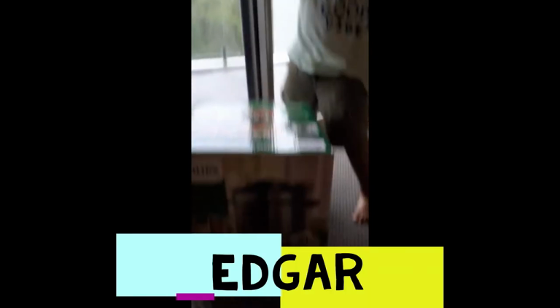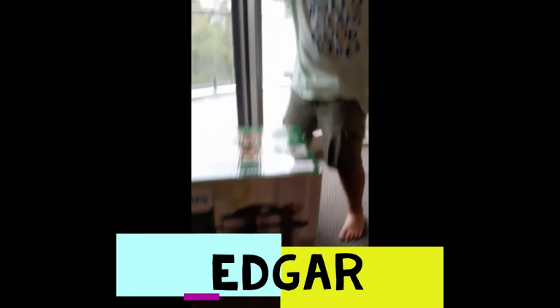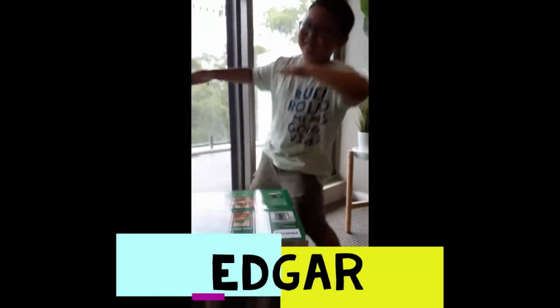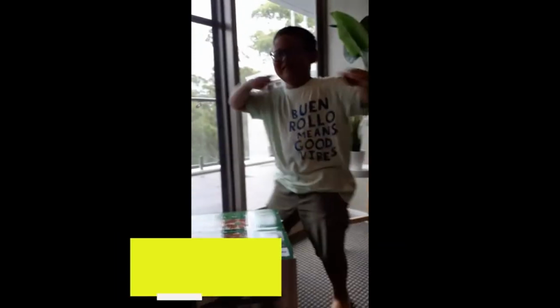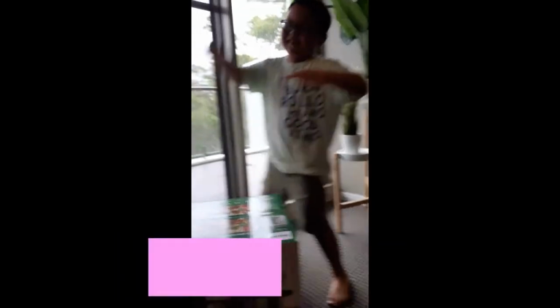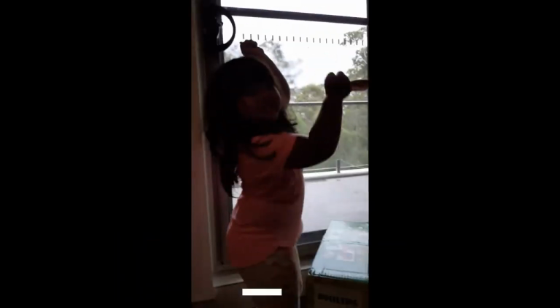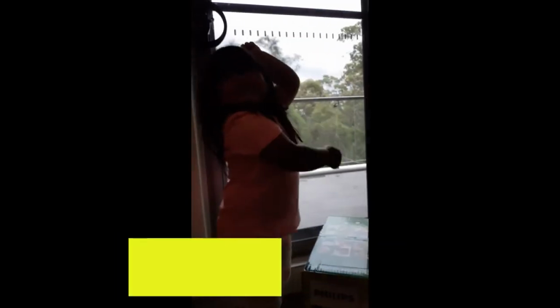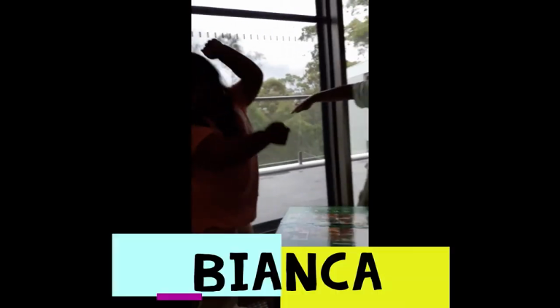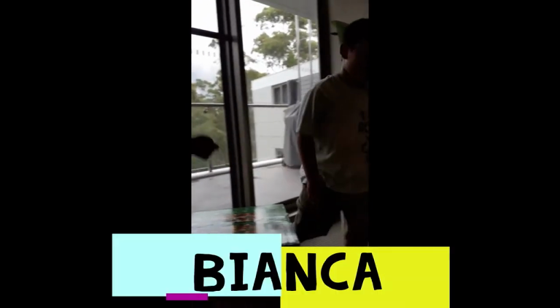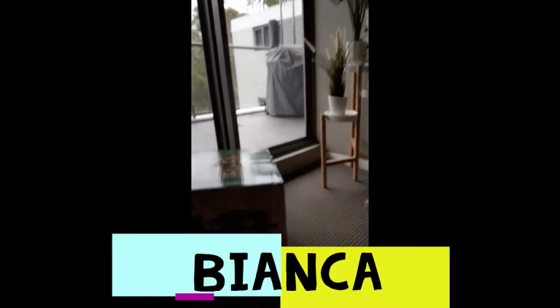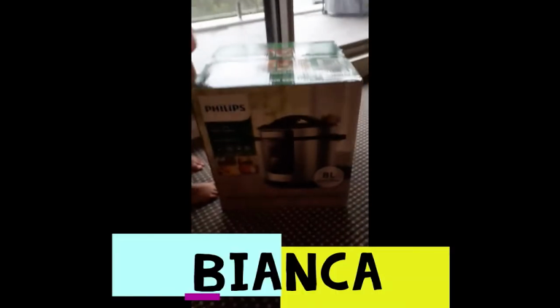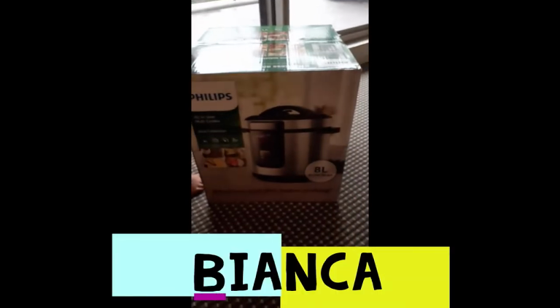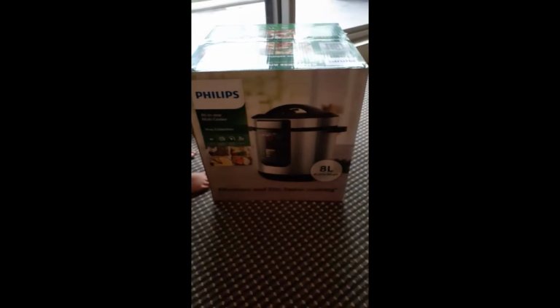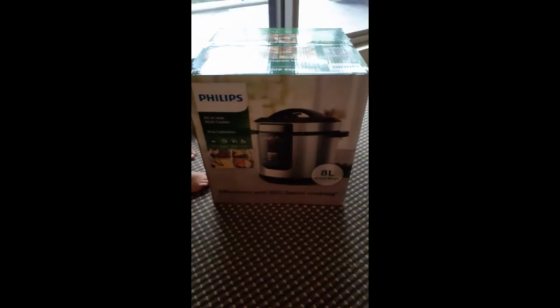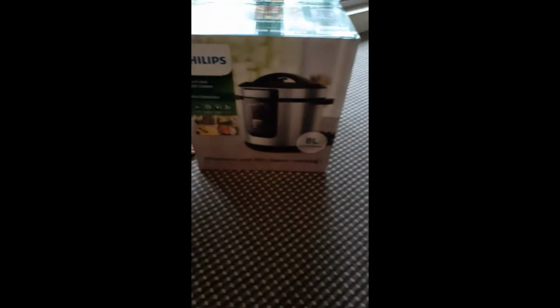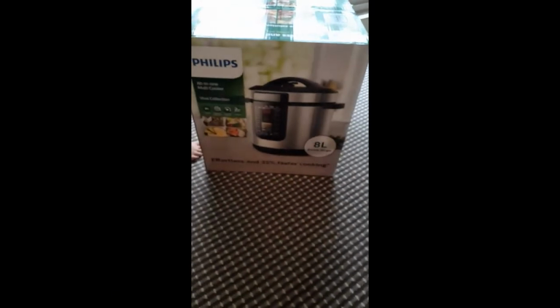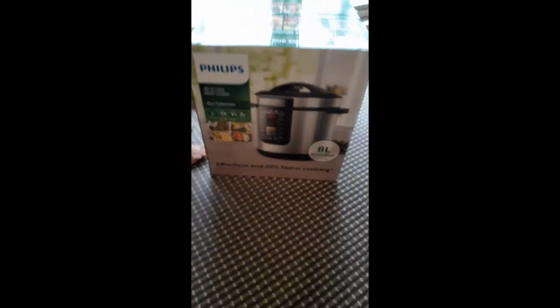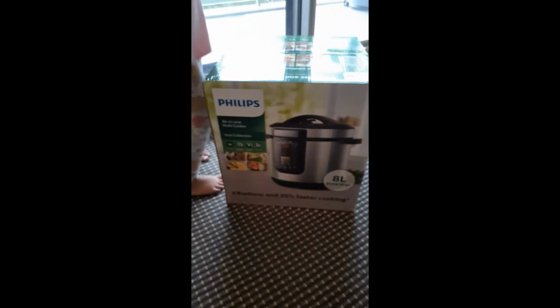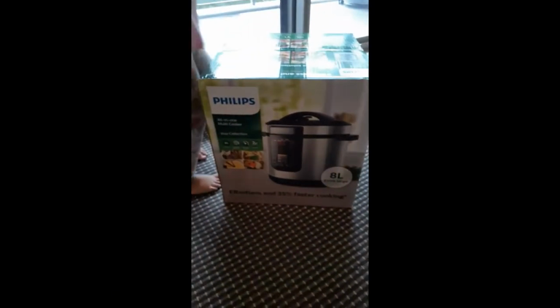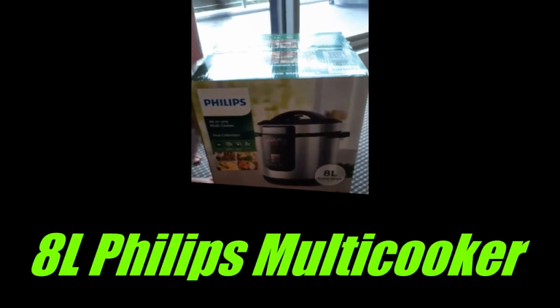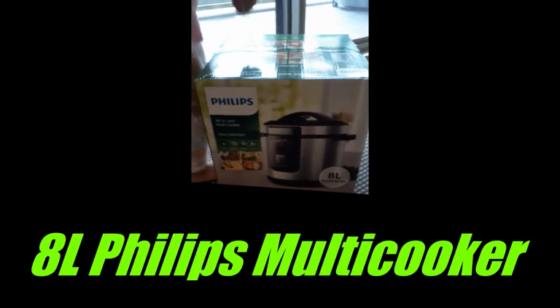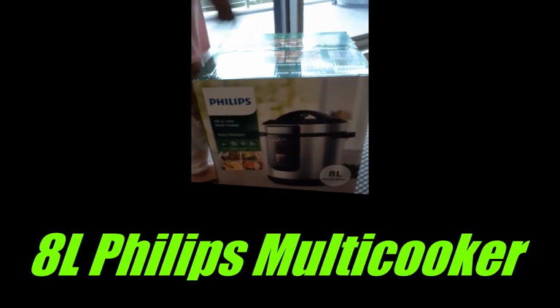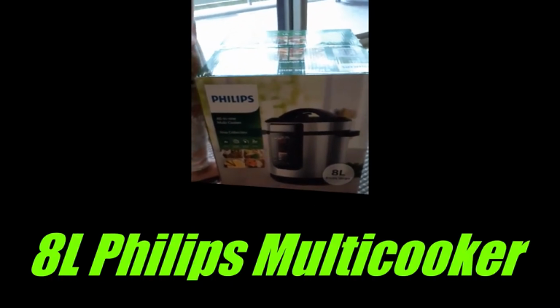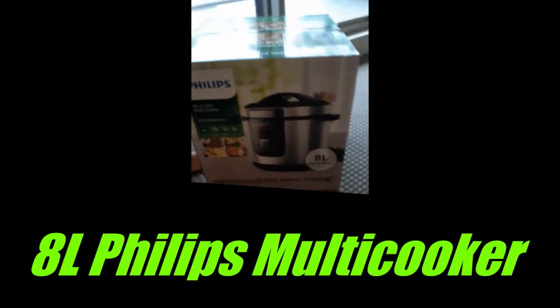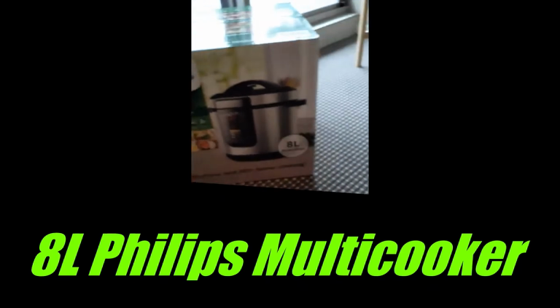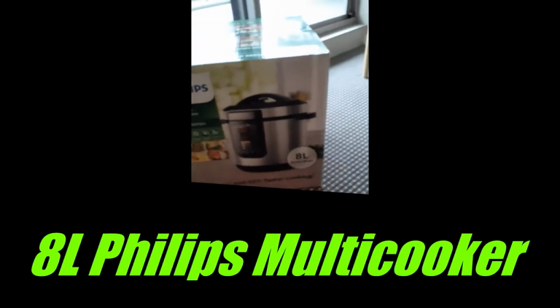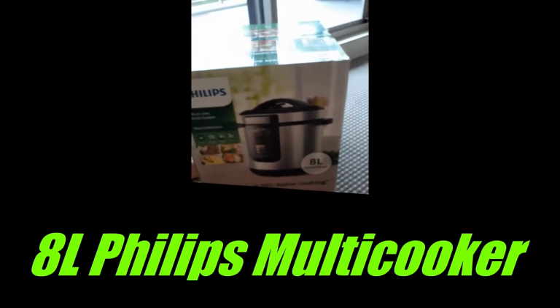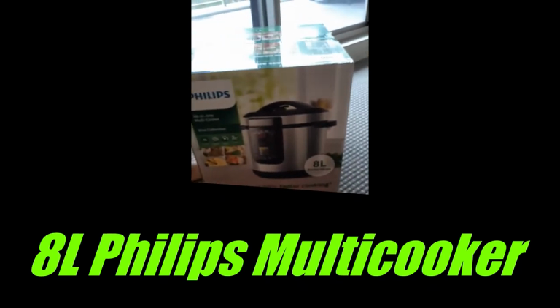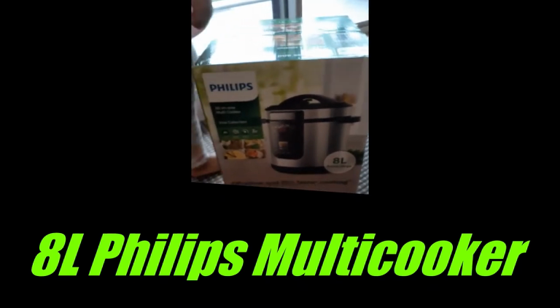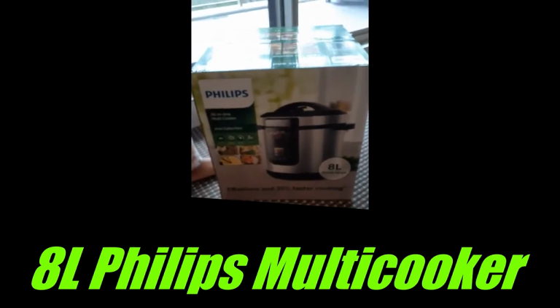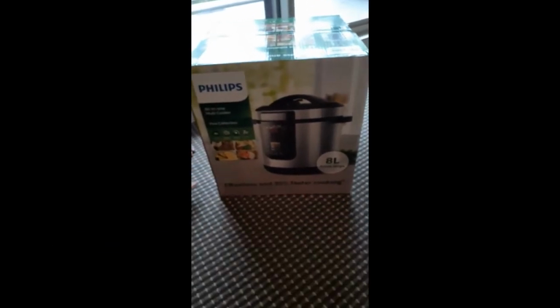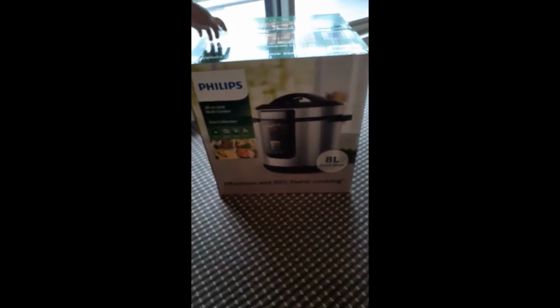Hi guys, hi Edgar, Bianca. Hi guys, welcome to HT Happy TV. Today I'm going to do a video of unboxing of Philips all-in-one multi-cooker Viva collection.